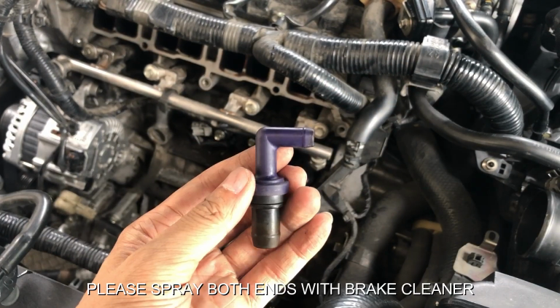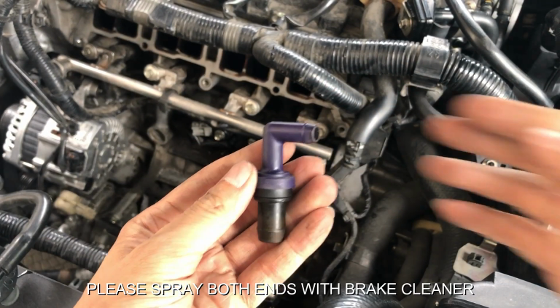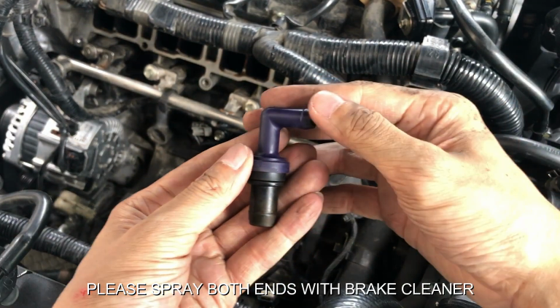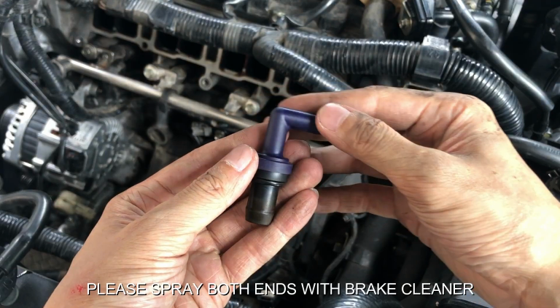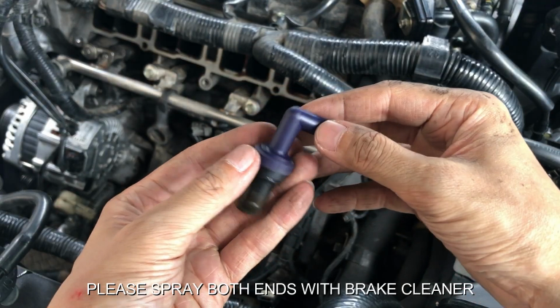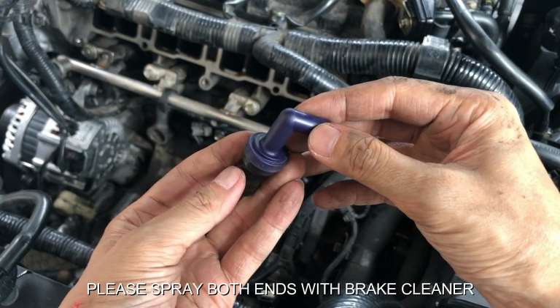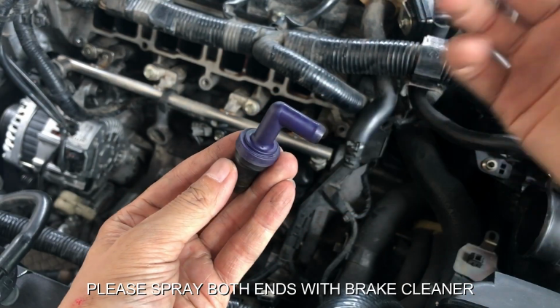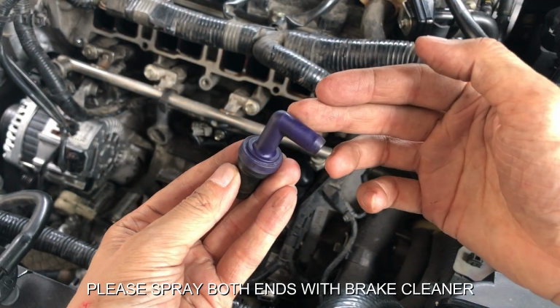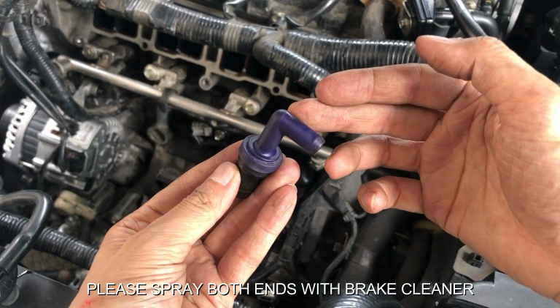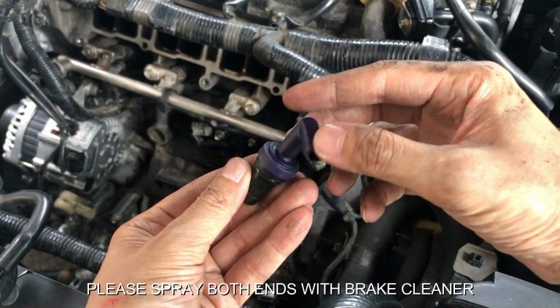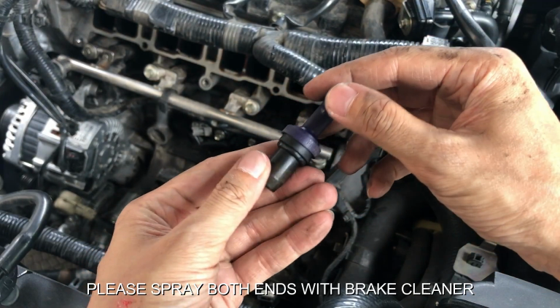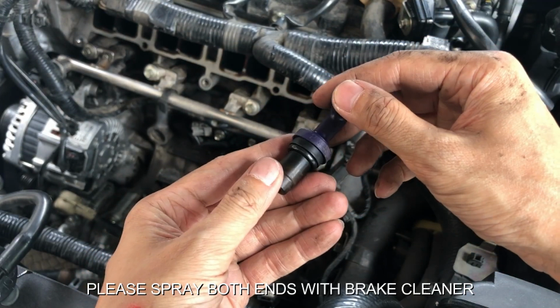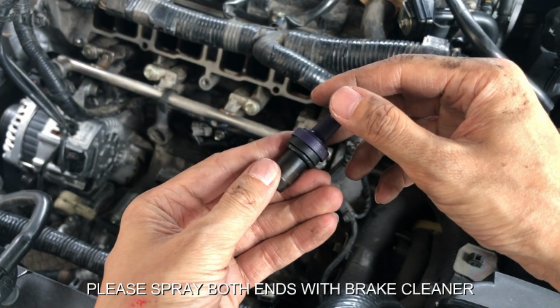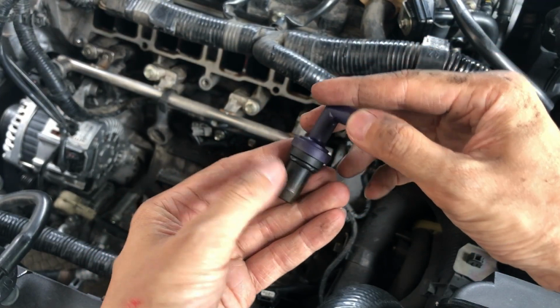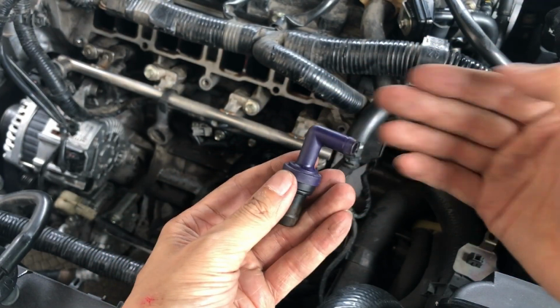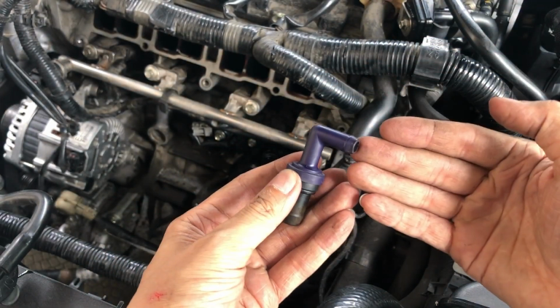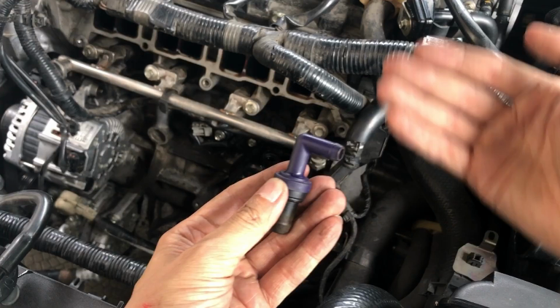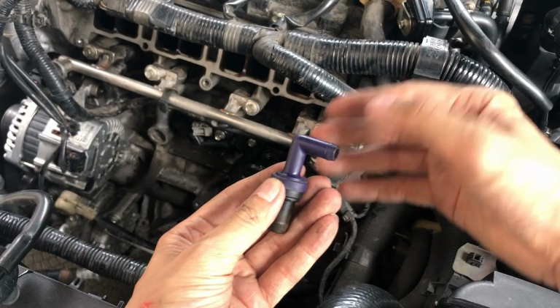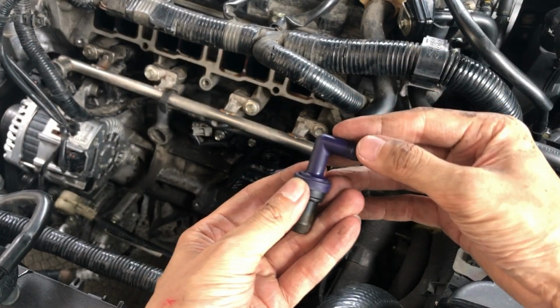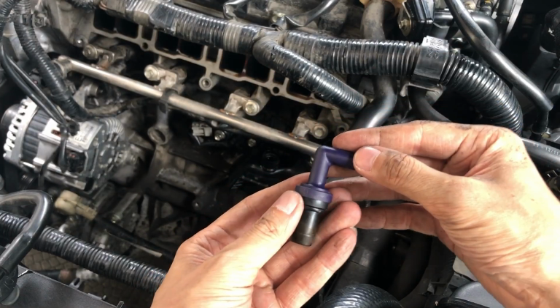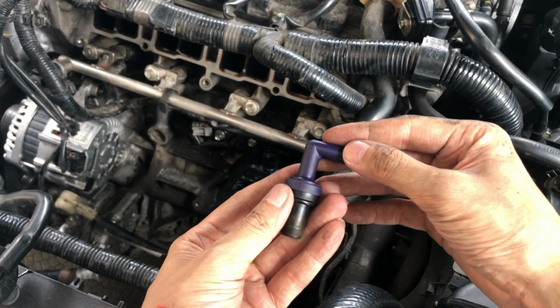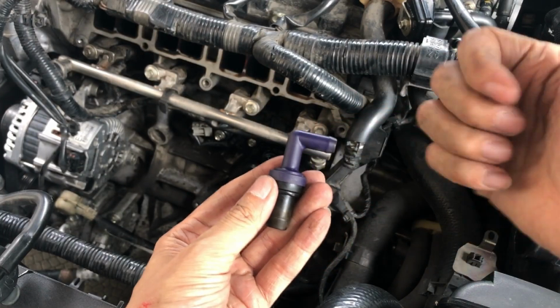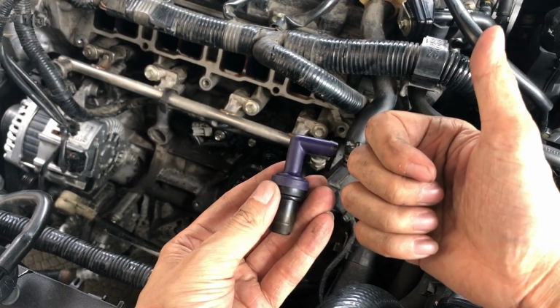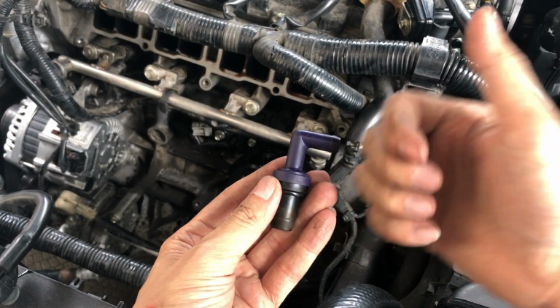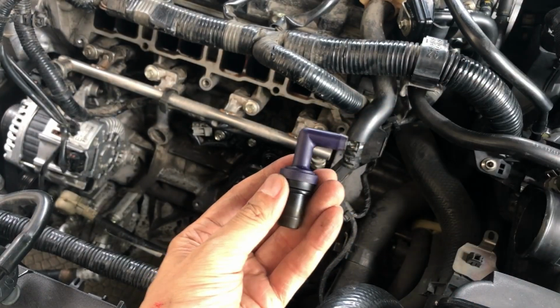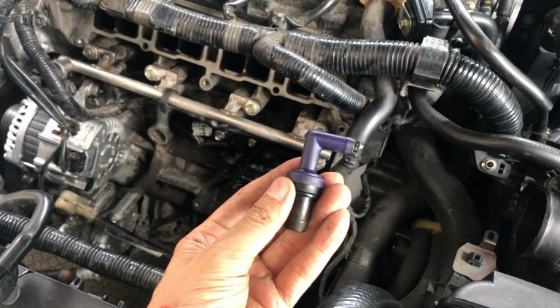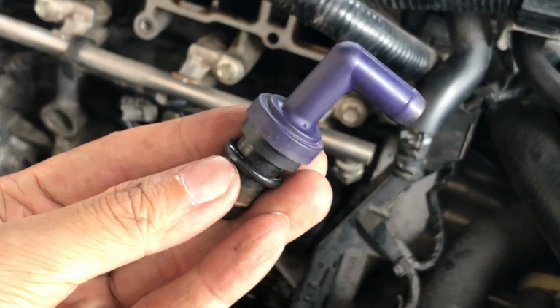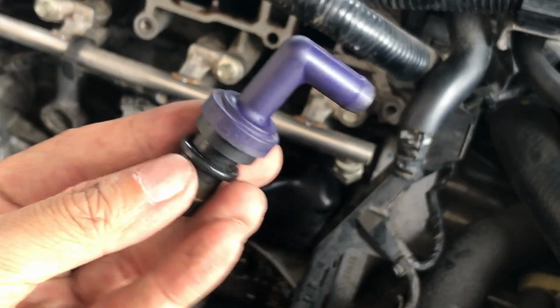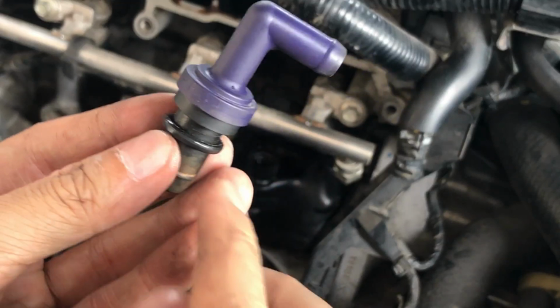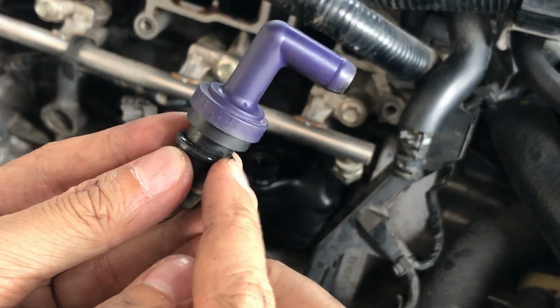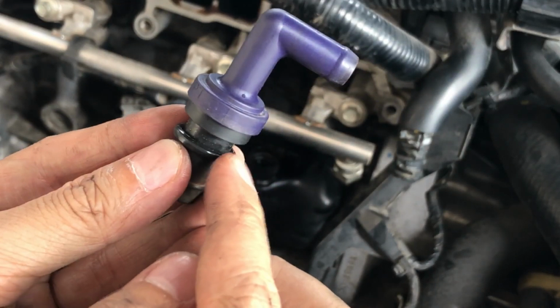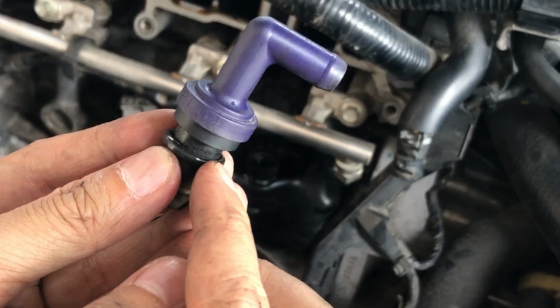Once you have tested and confirmed that your PCV valve is in good working condition, just reinstall it back and the job is complete. Don't forget the O-ring.